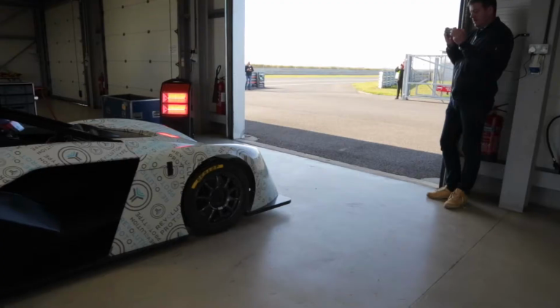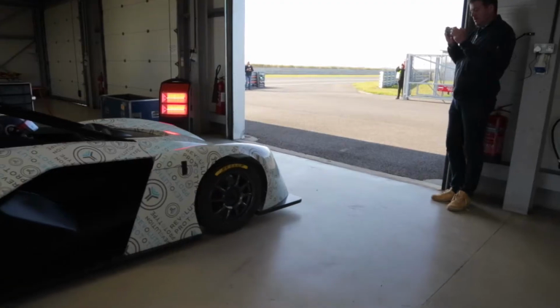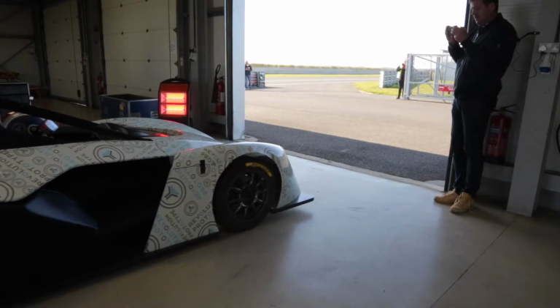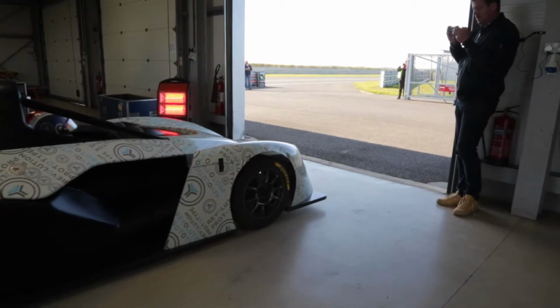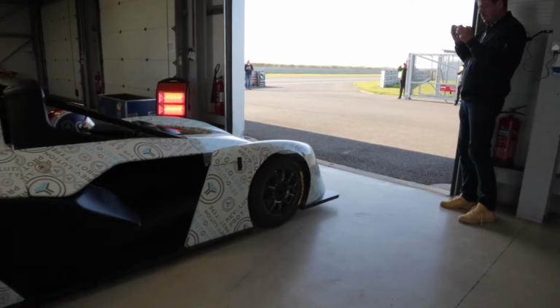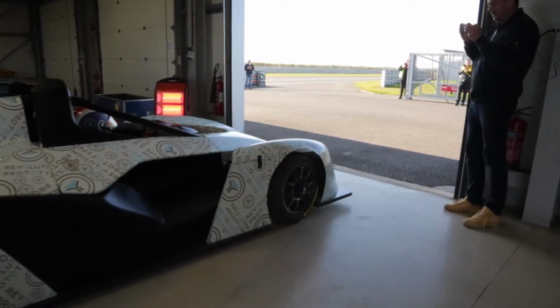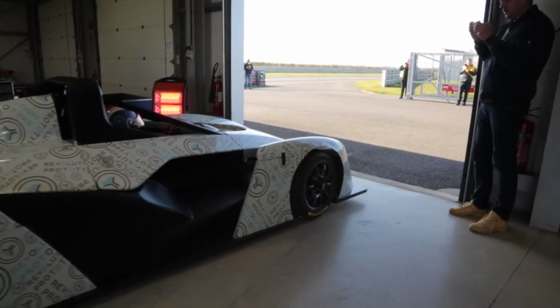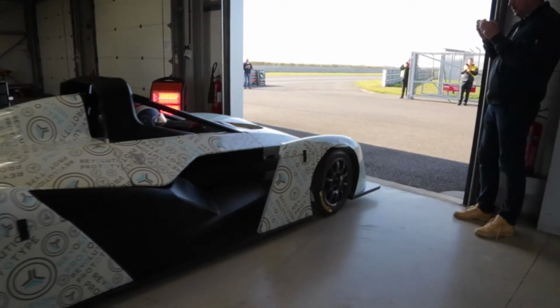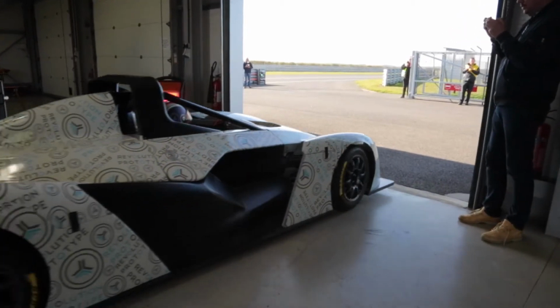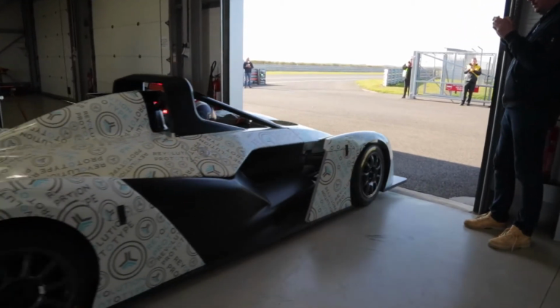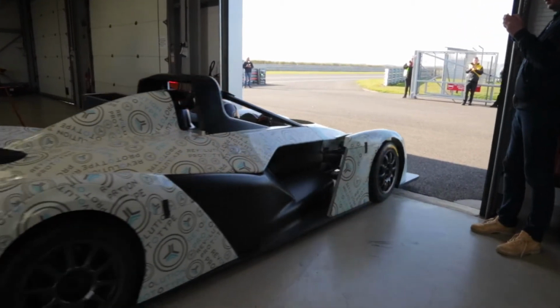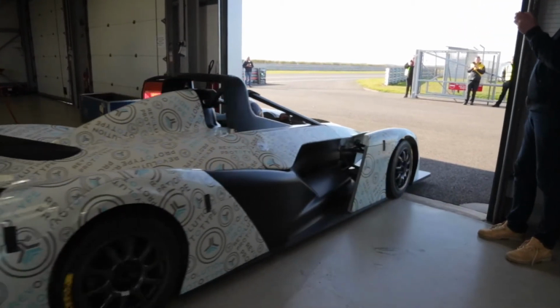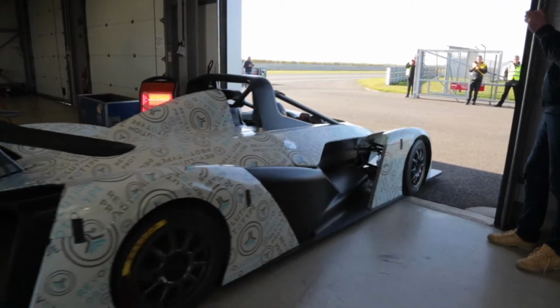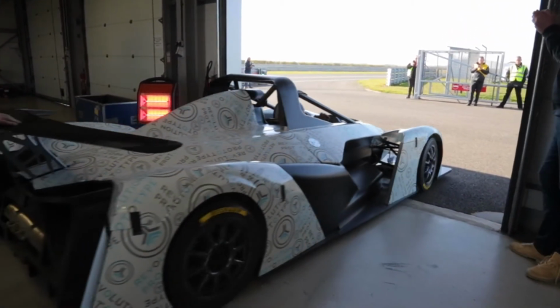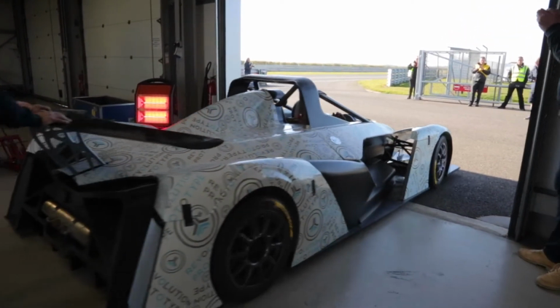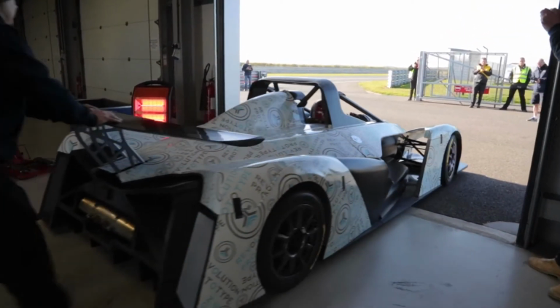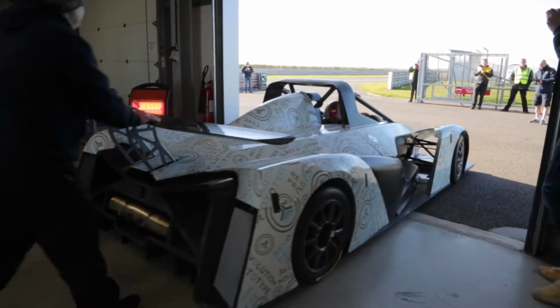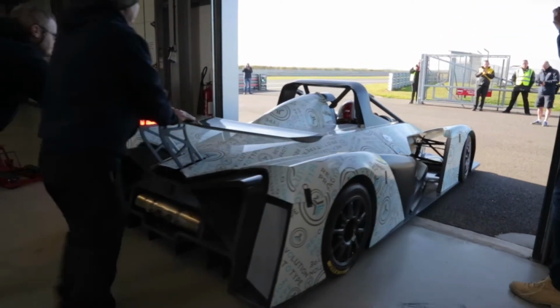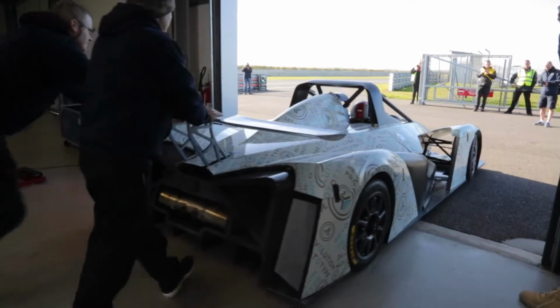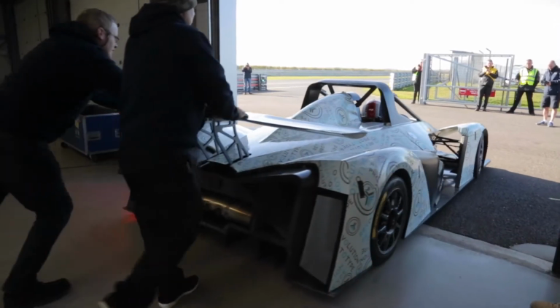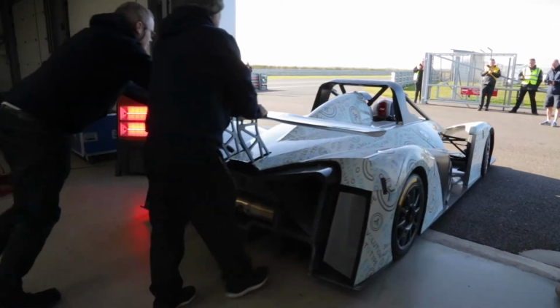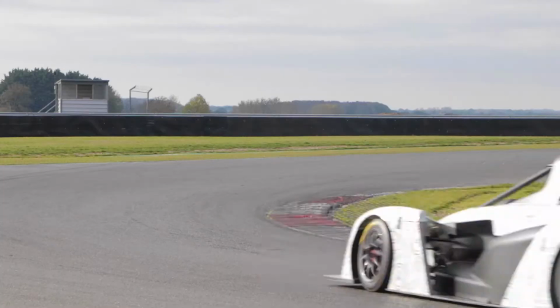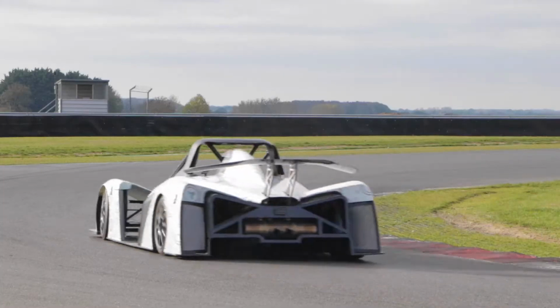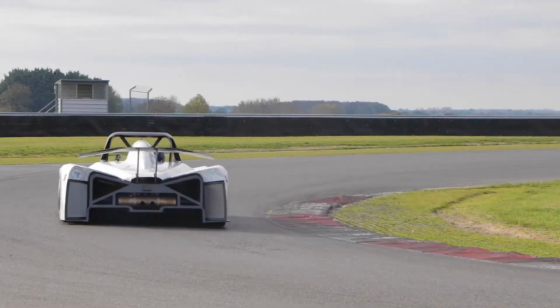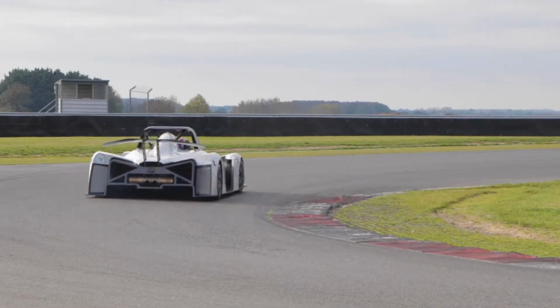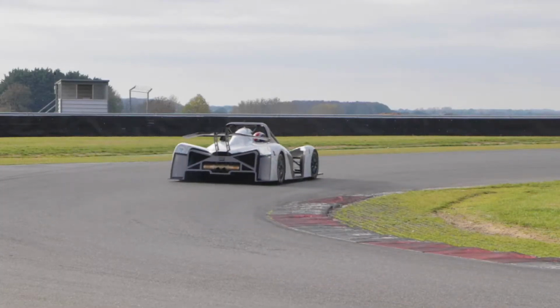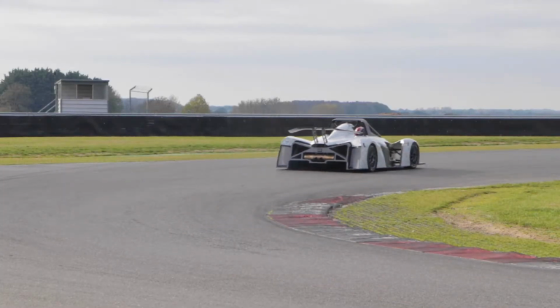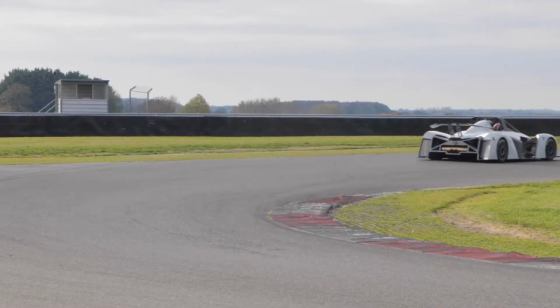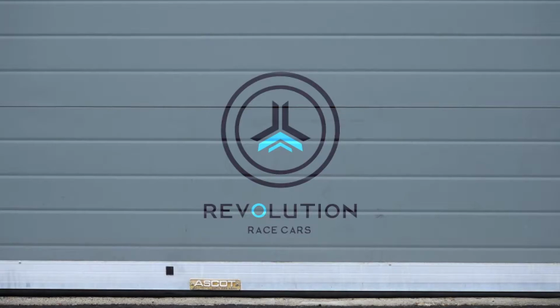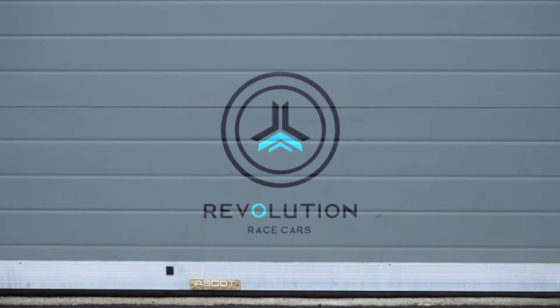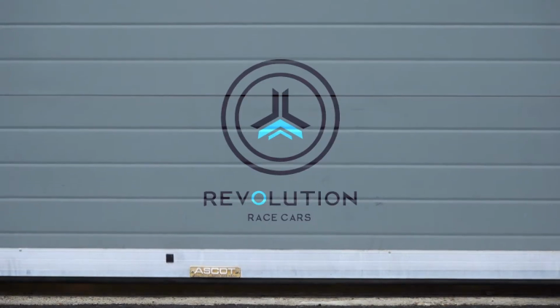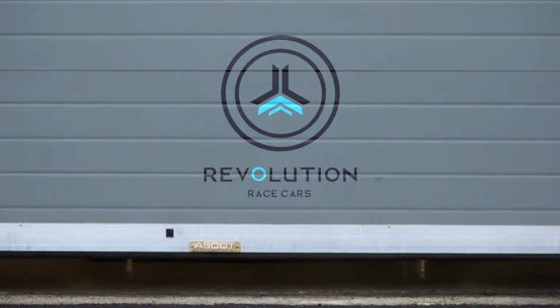Whether you're a large experience team or an owner driver, Revolution will offer the experience that comes from 20 years of manufacturing and servicing over 2,000 race cars.